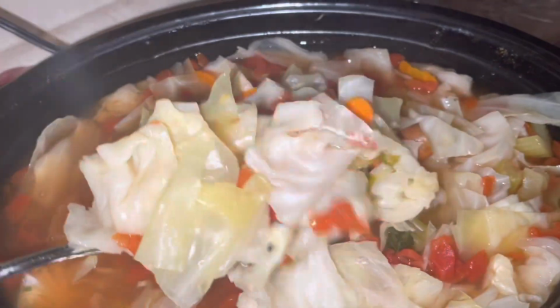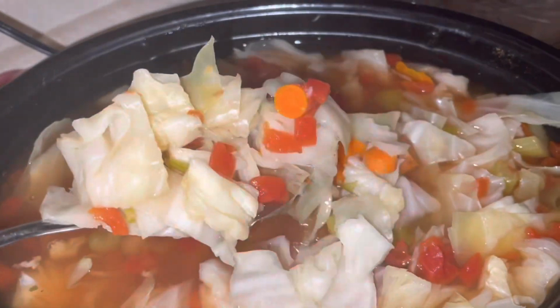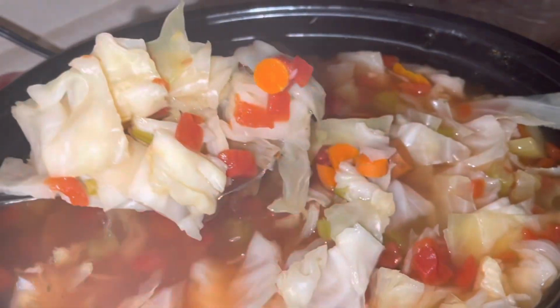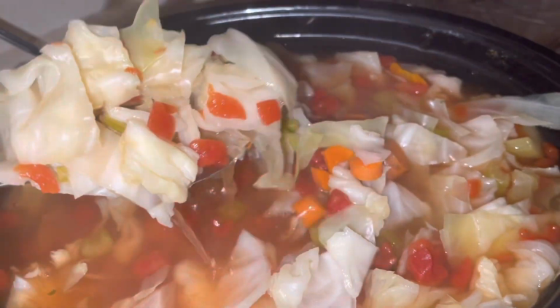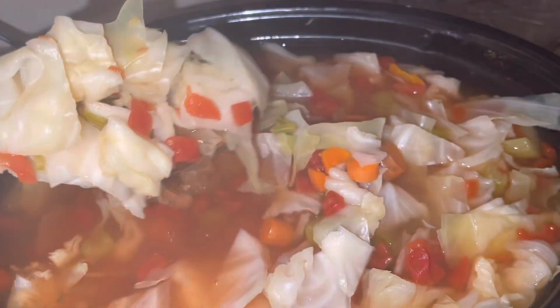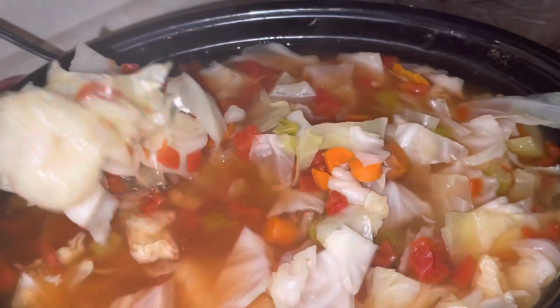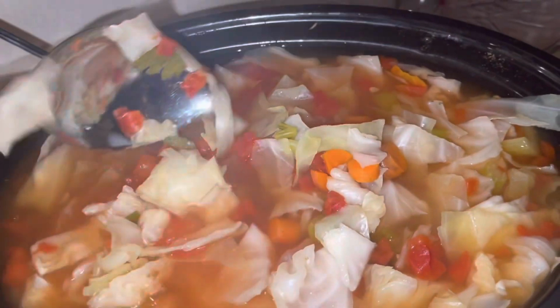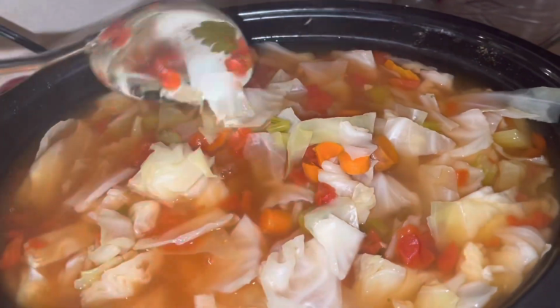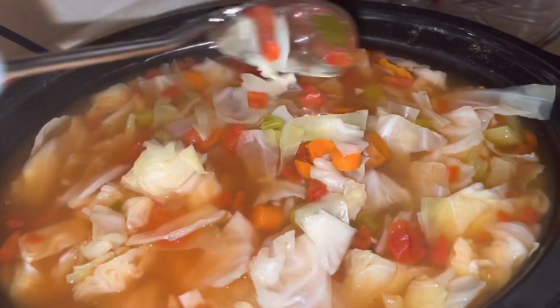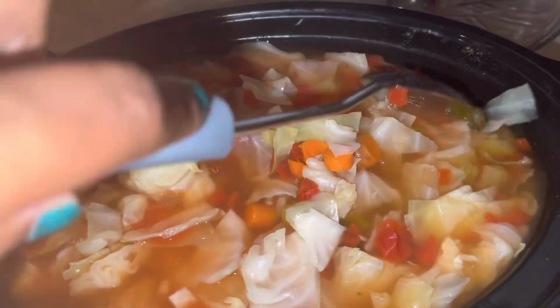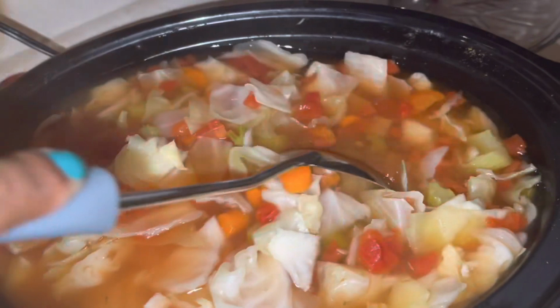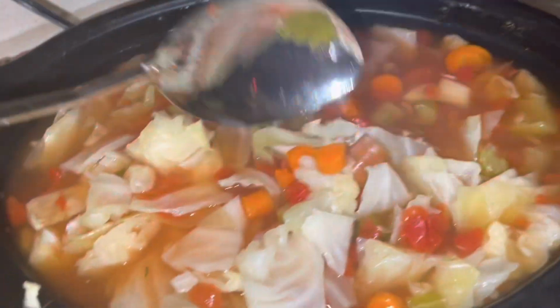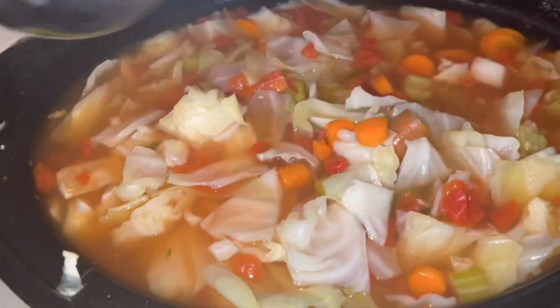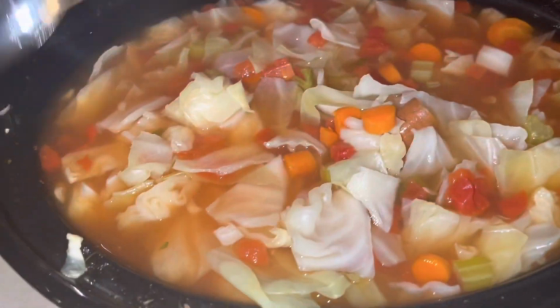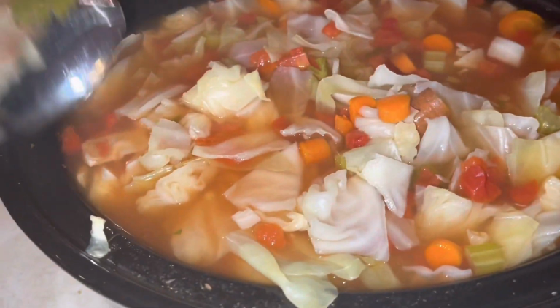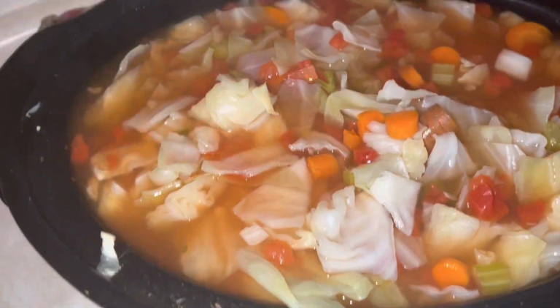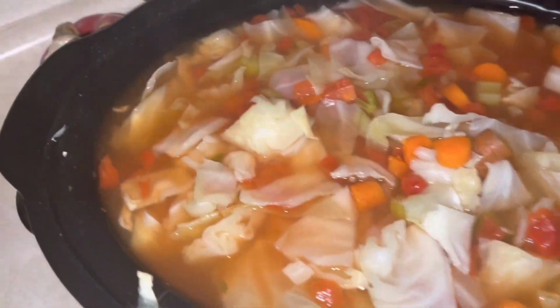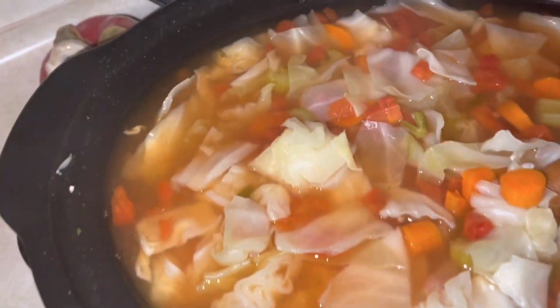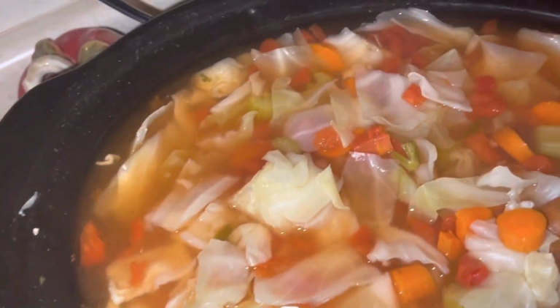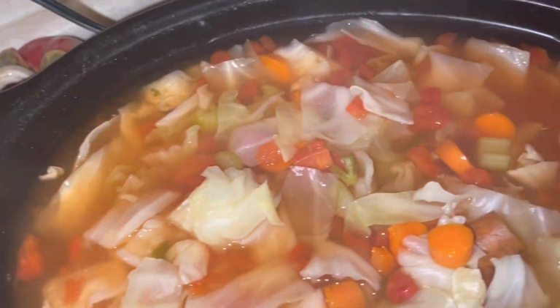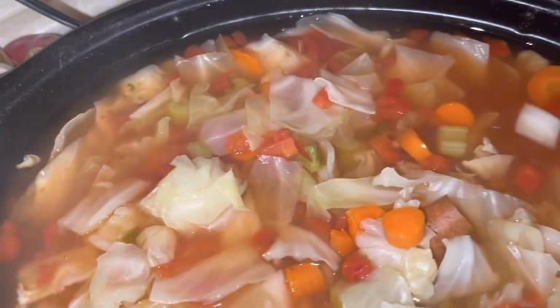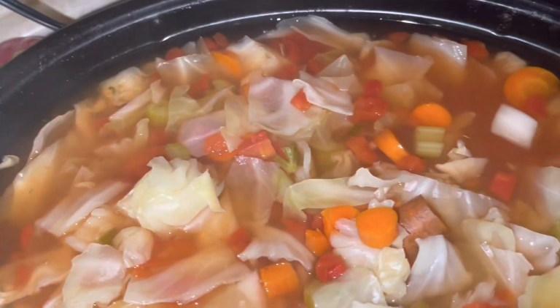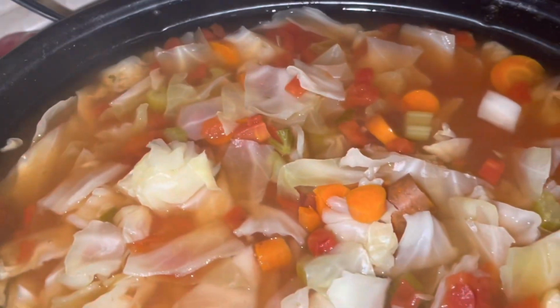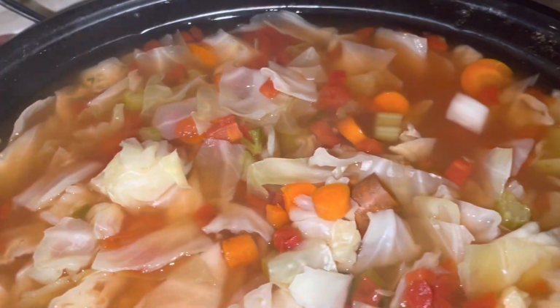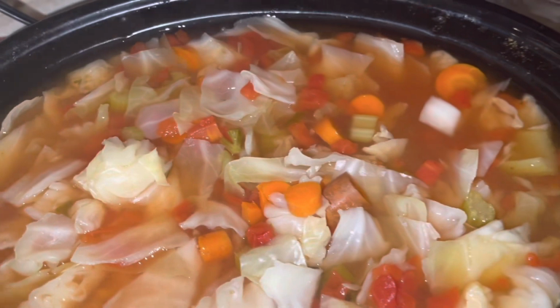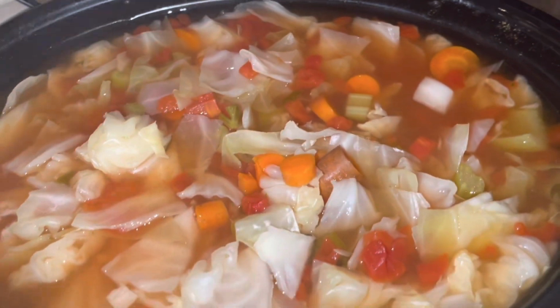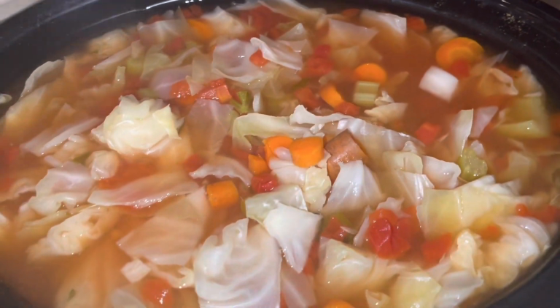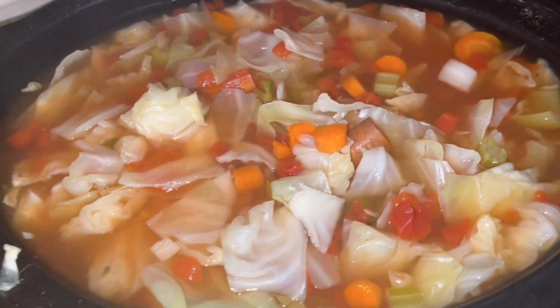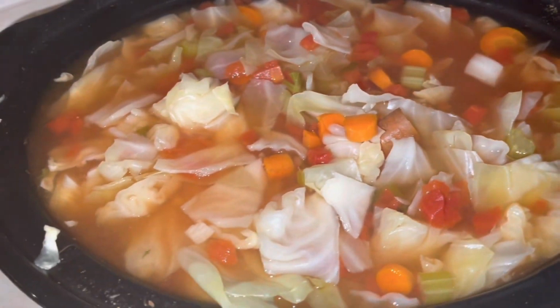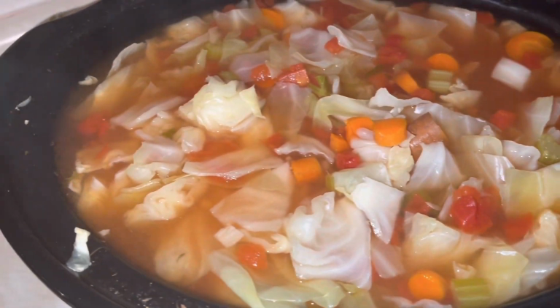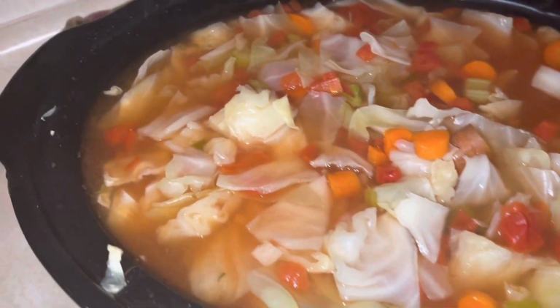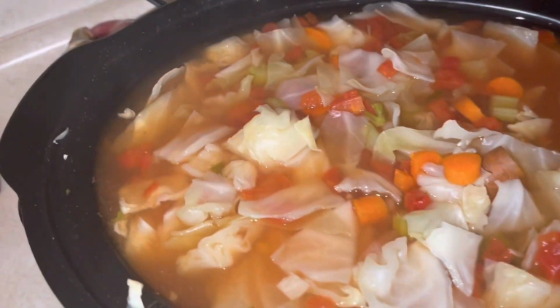Yeah, y'all that's it for today's recipe — another episode of MK's Kitchen. Hope you guys enjoy it. Don't forget to like, comment, and subscribe. See you guys later, bye!